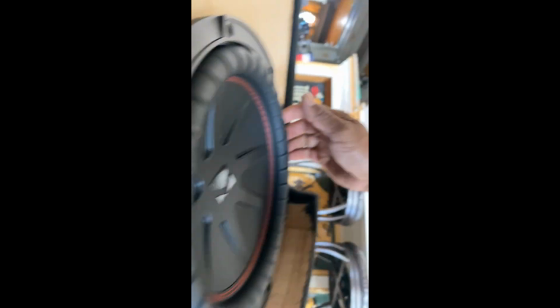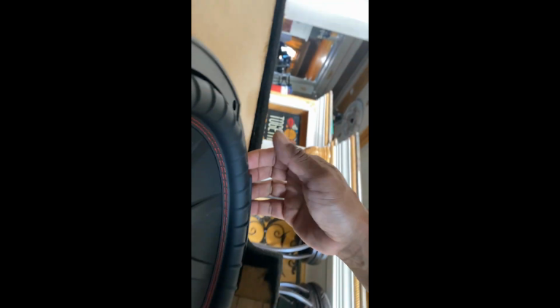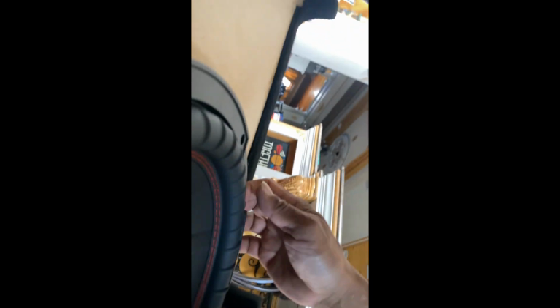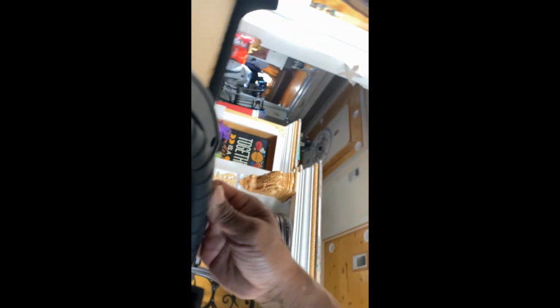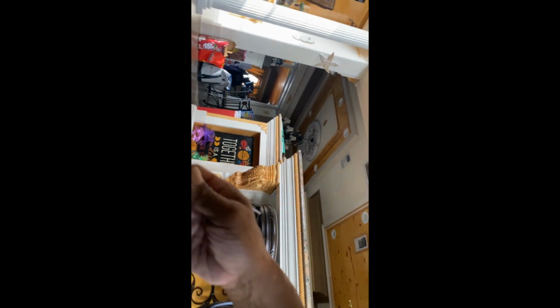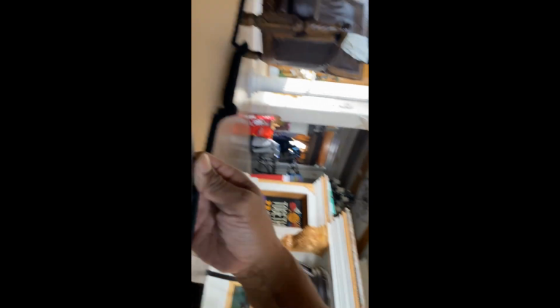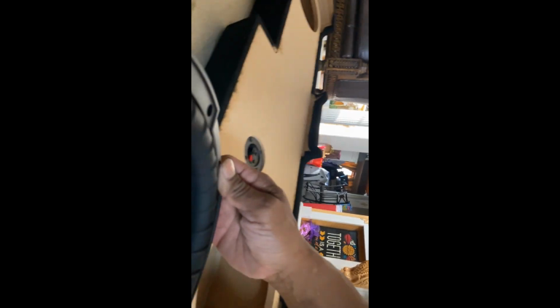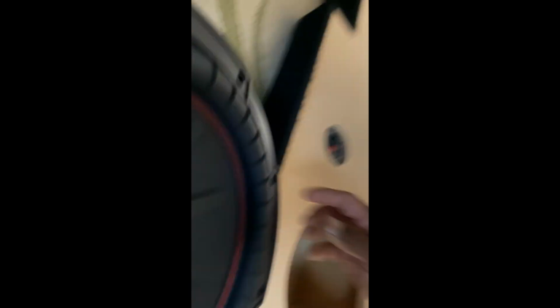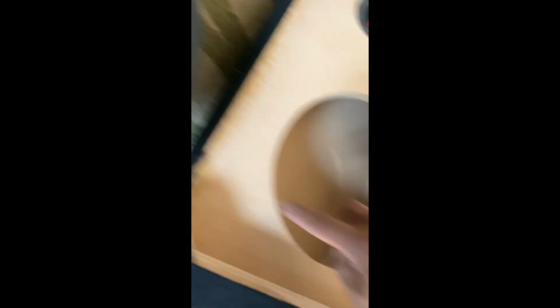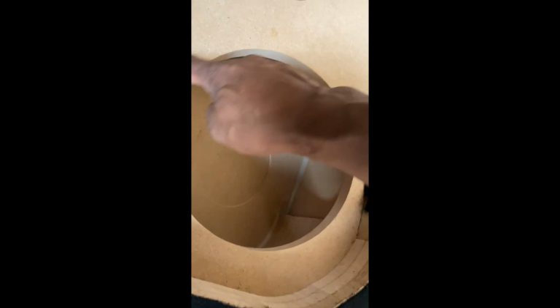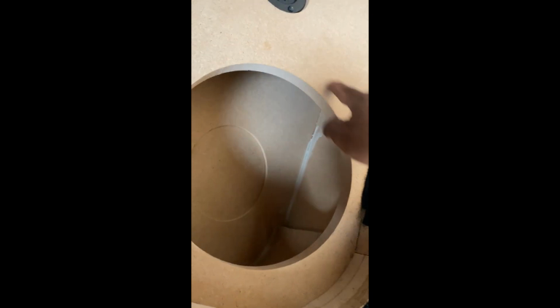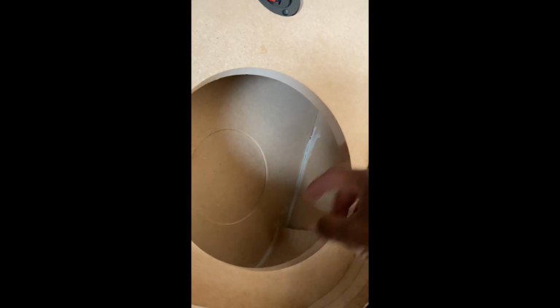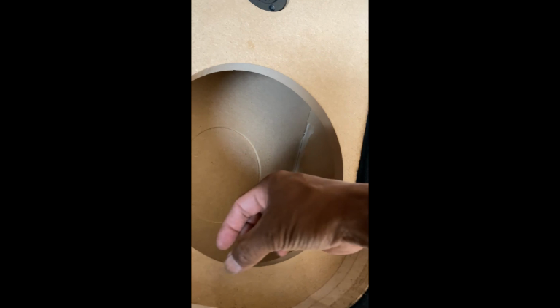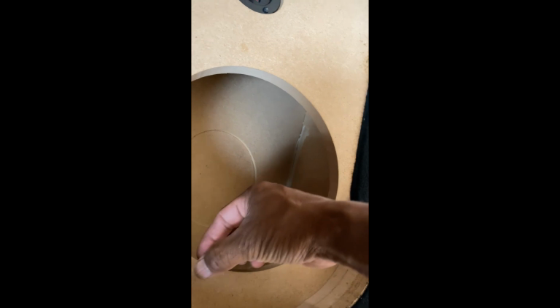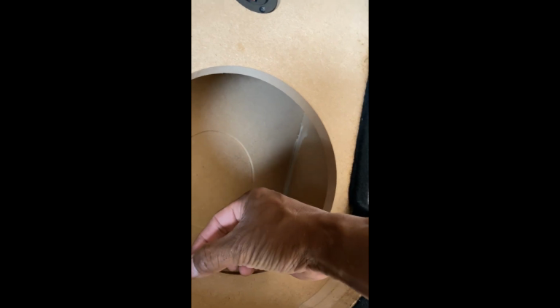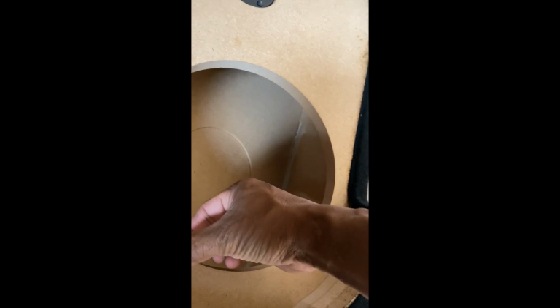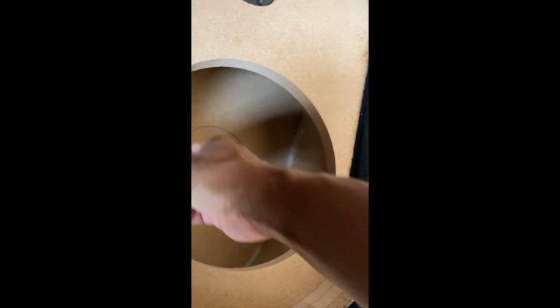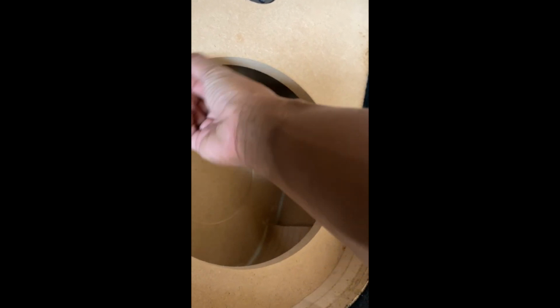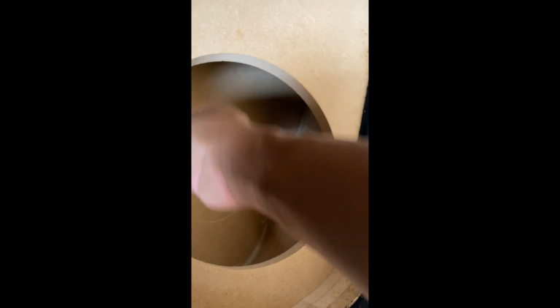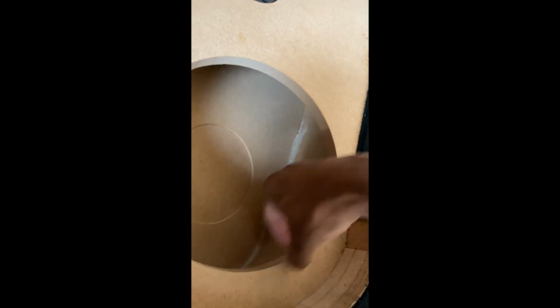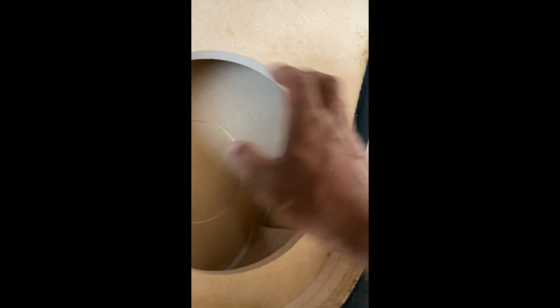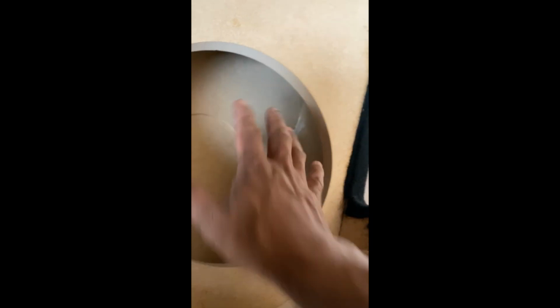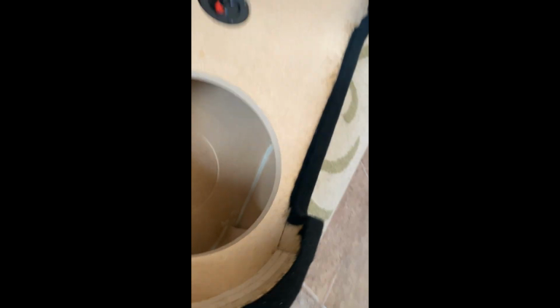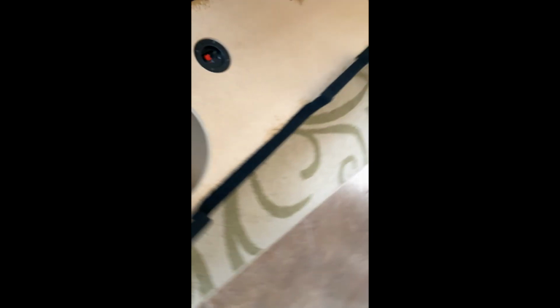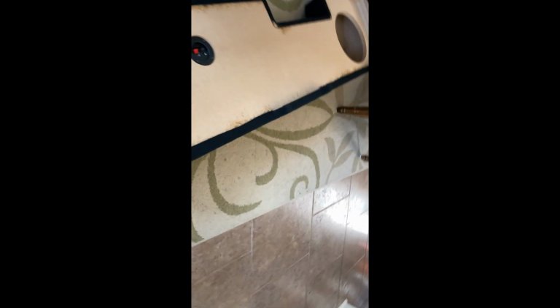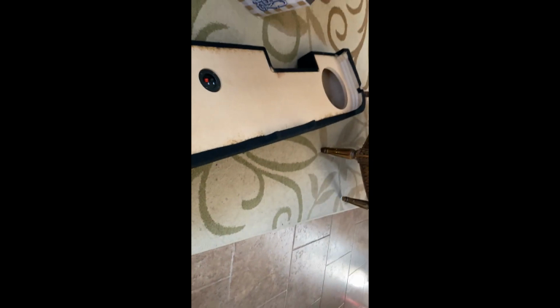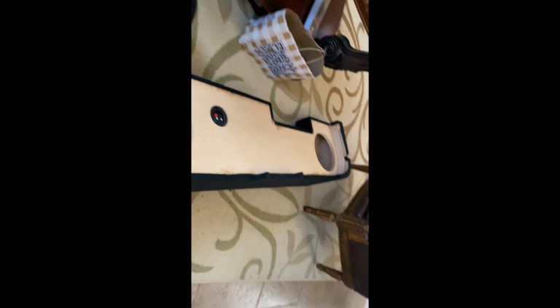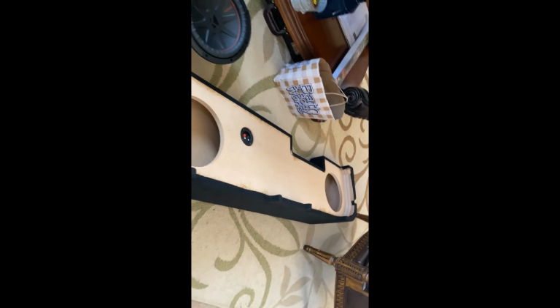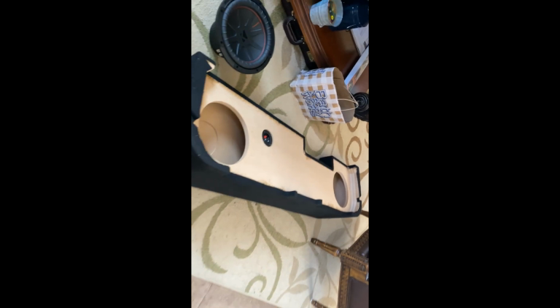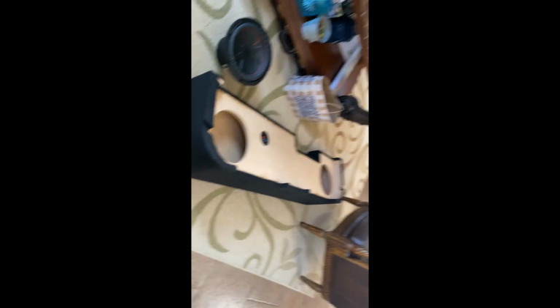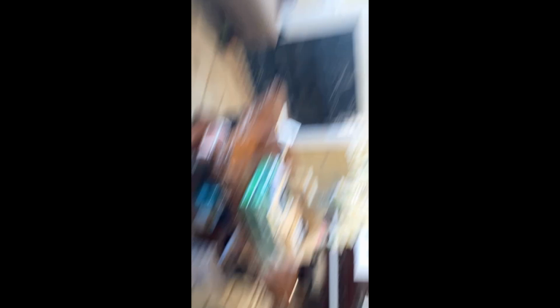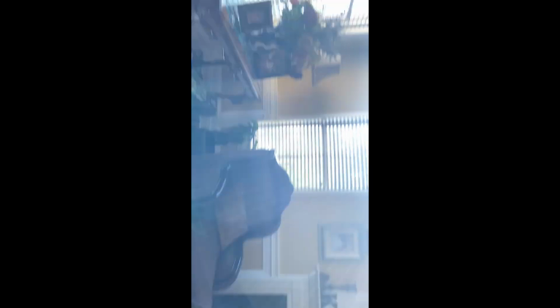So we're going to make a circle to raise it about half an inch in depth so it can fit perfectly. All right, let's do this.